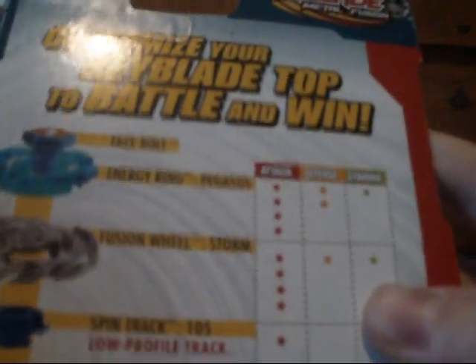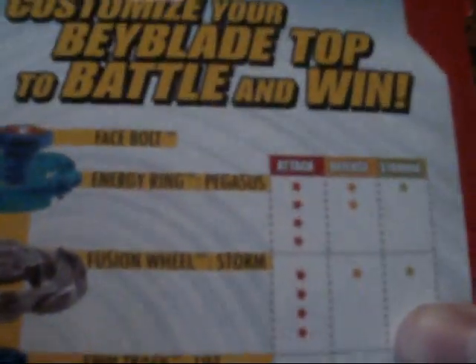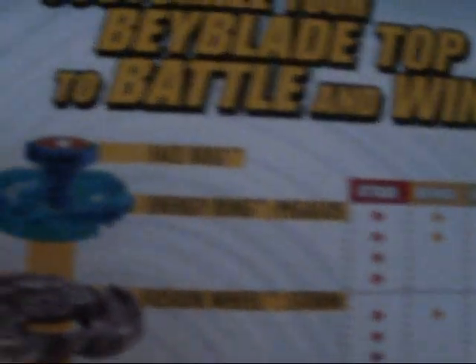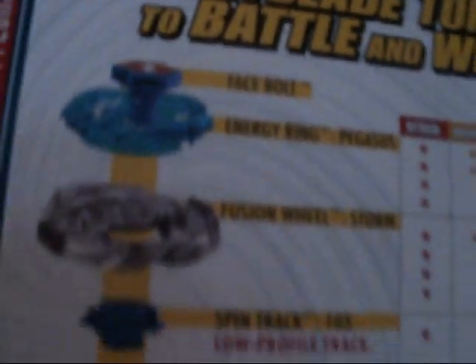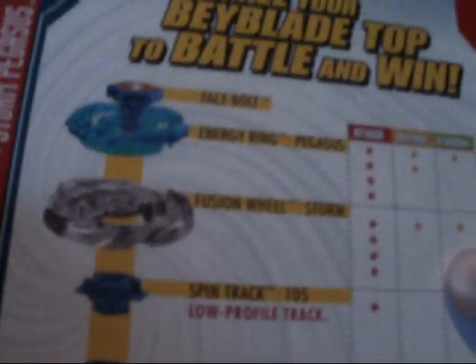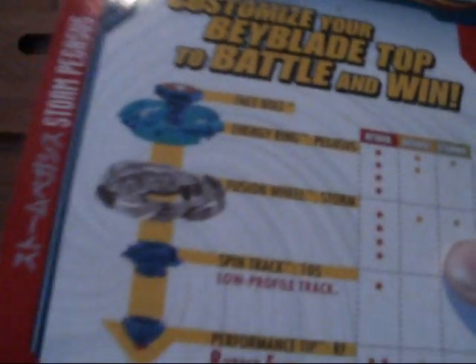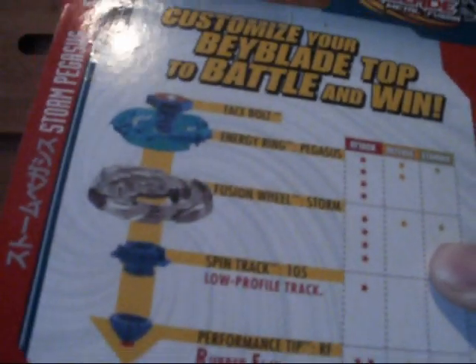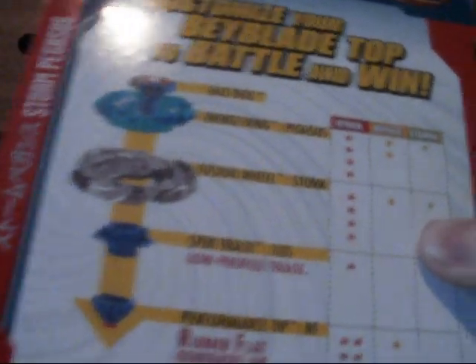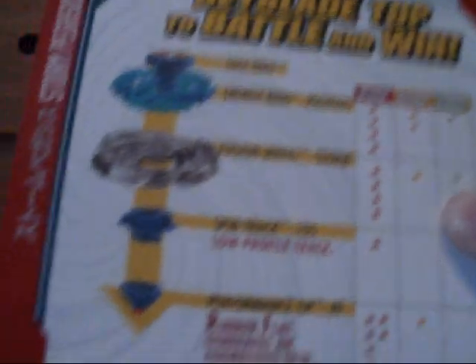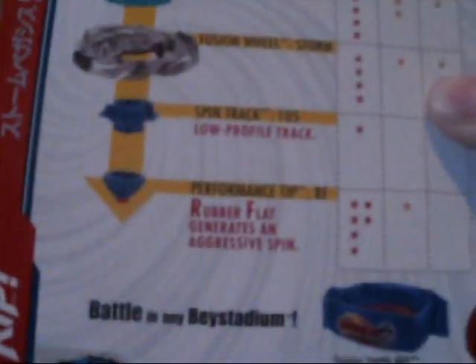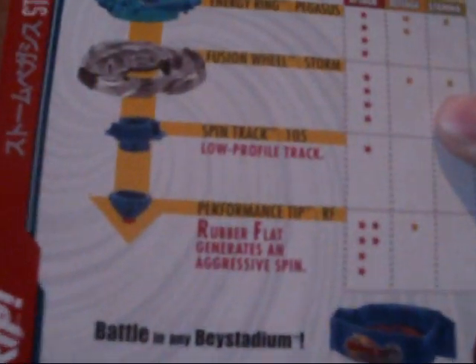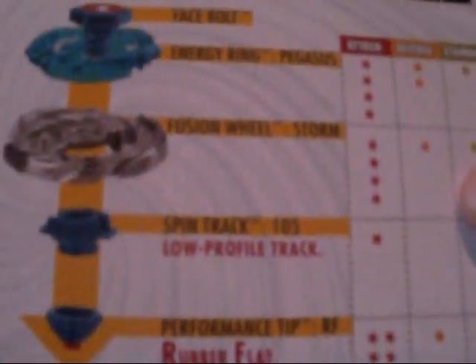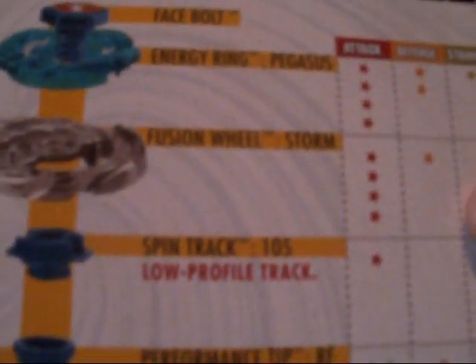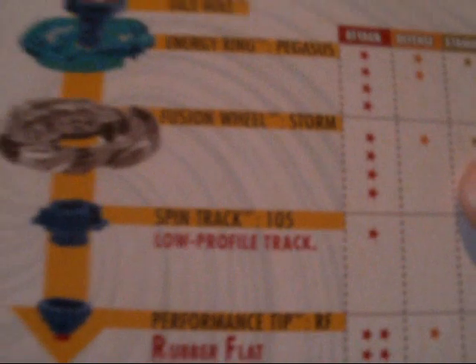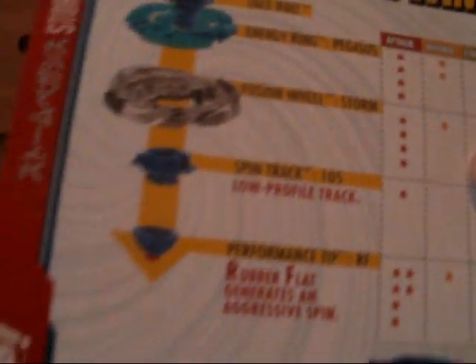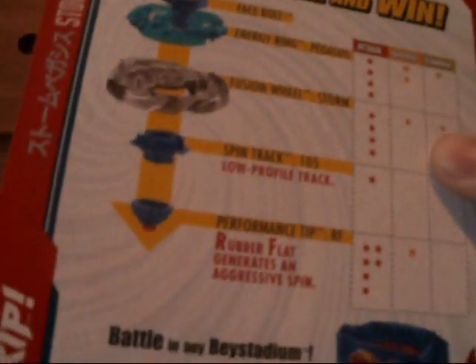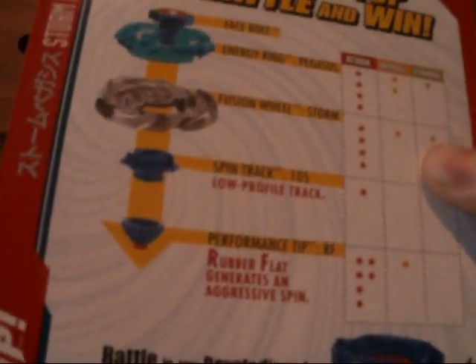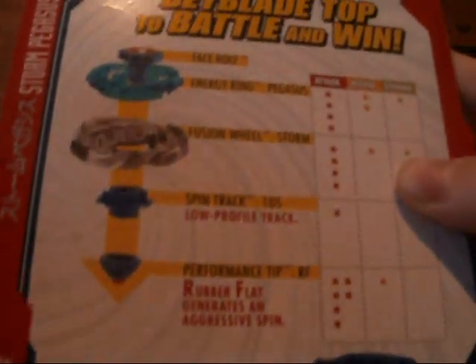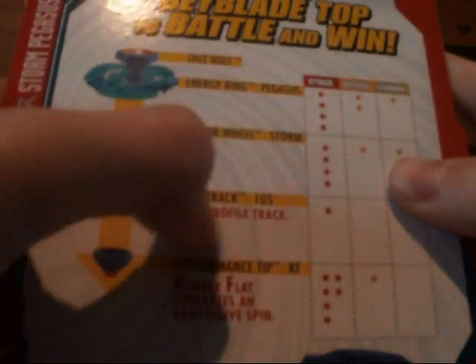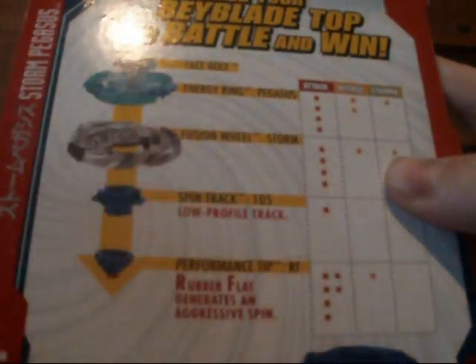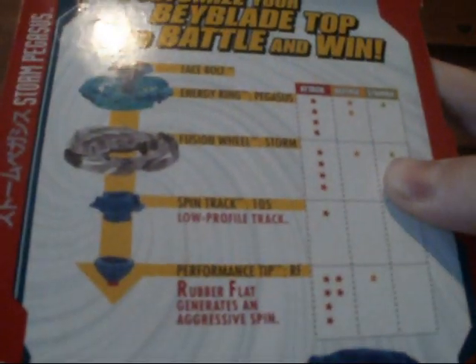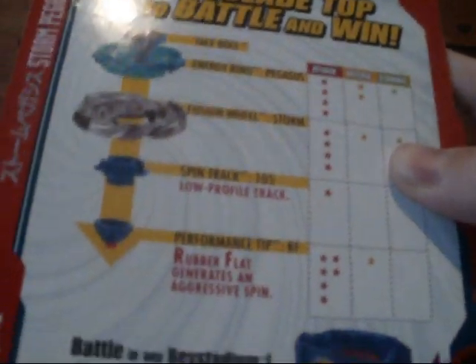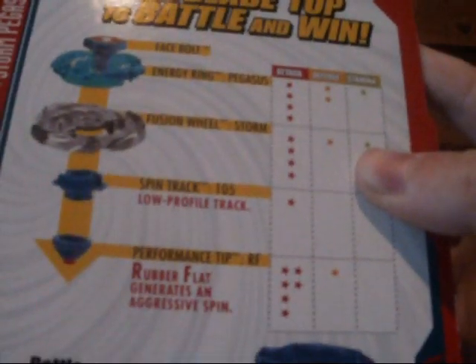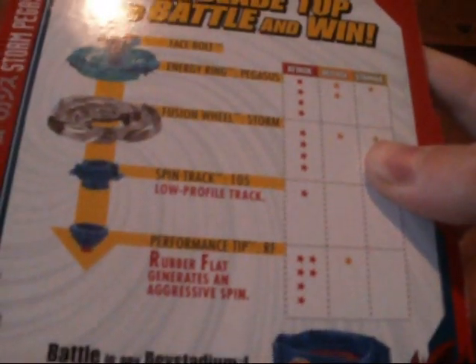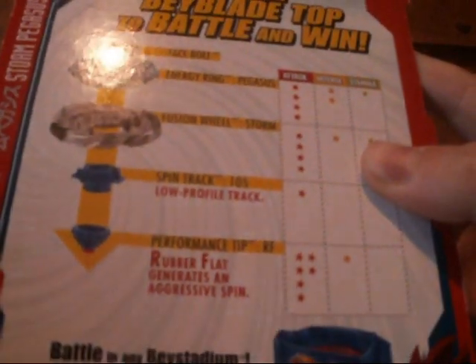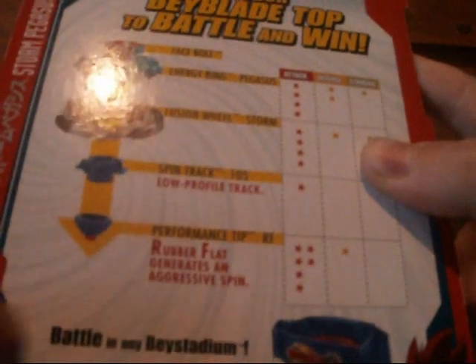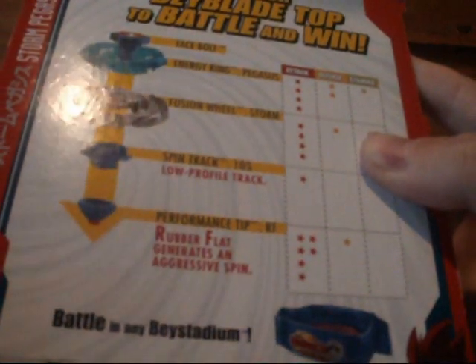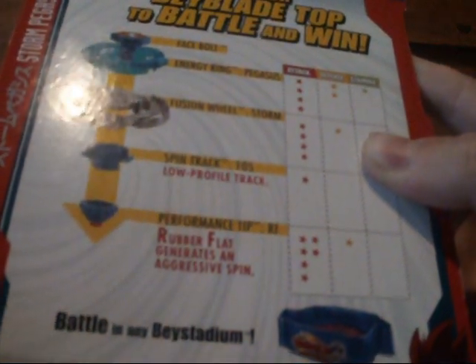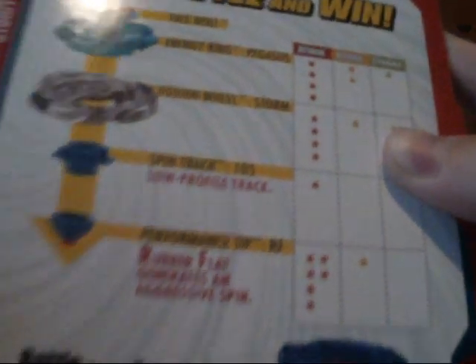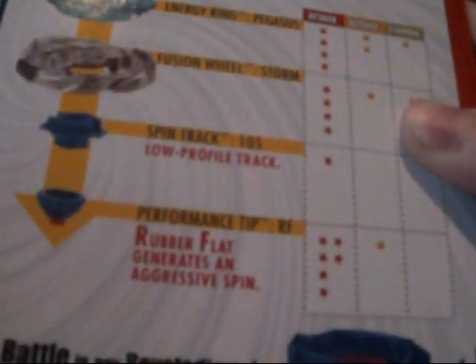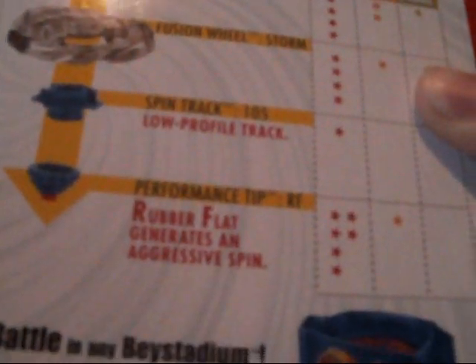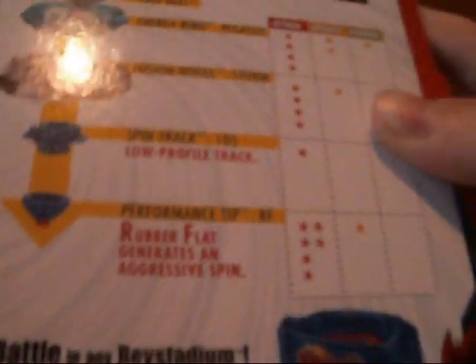Energy Ring is Pegasus, Fusion Wheel is Storm, Spin Track 105 — I don't know what that number means, so if you could tell me what that means please do. And the Performance Tip is Rubber Flat, which generates an aggressive spin.